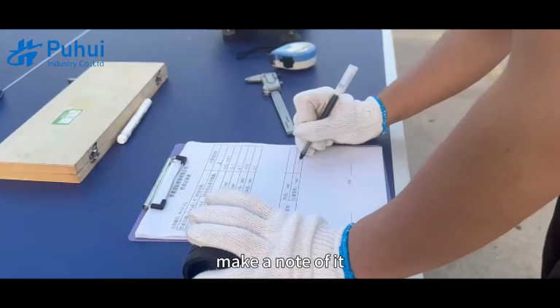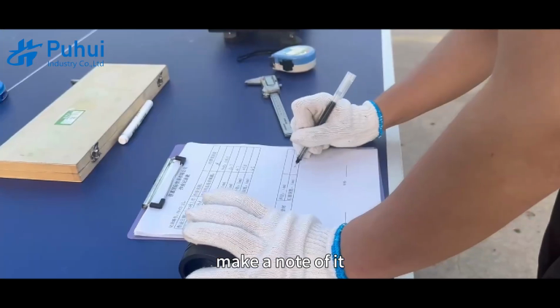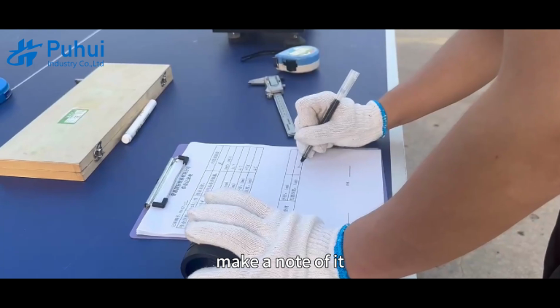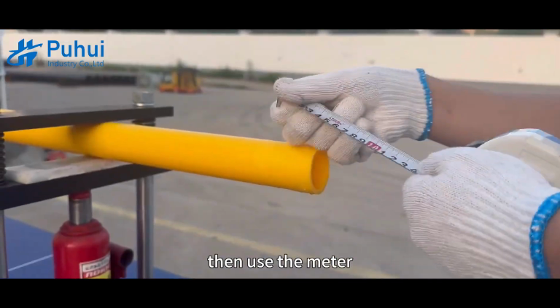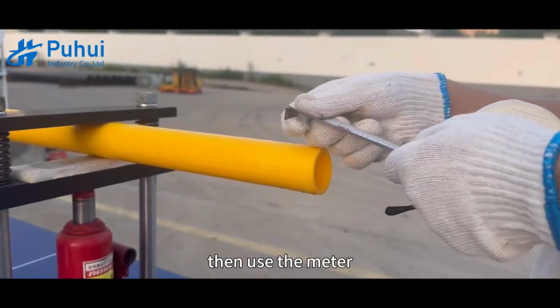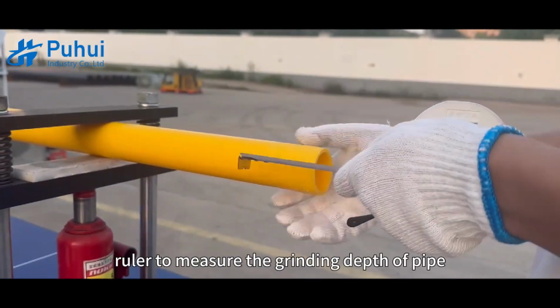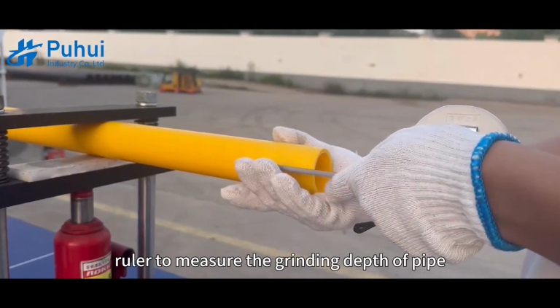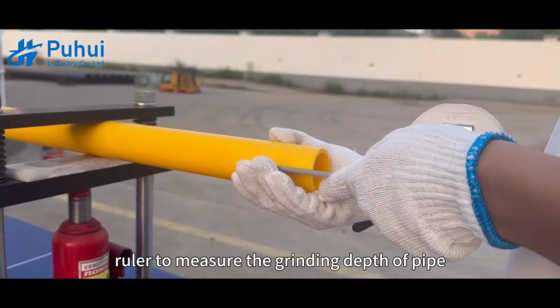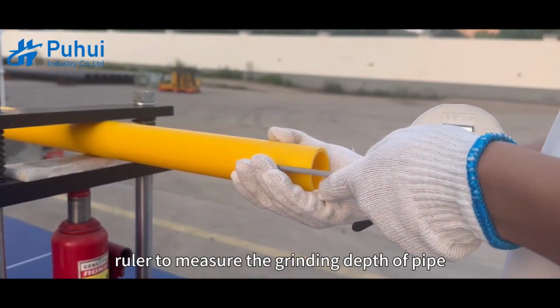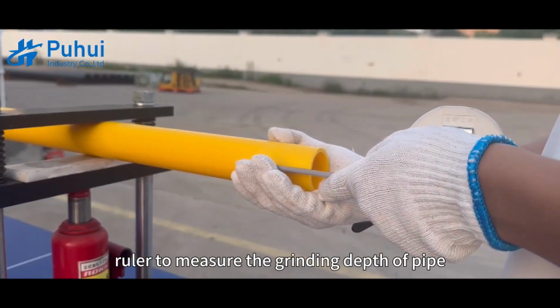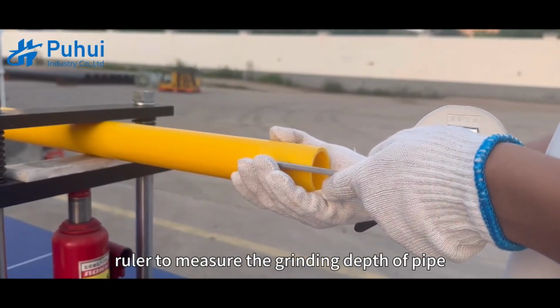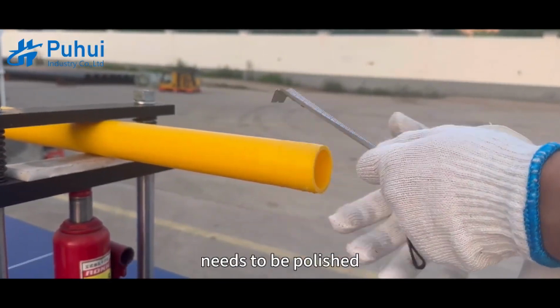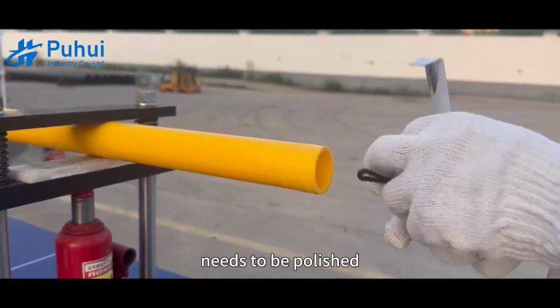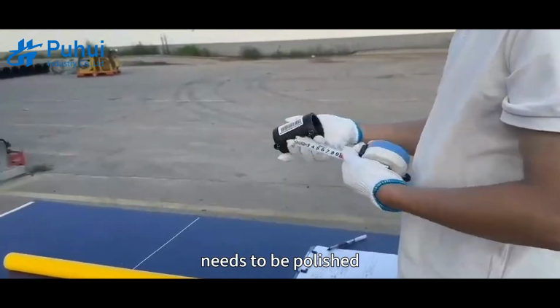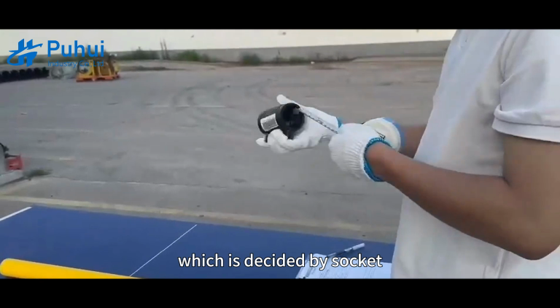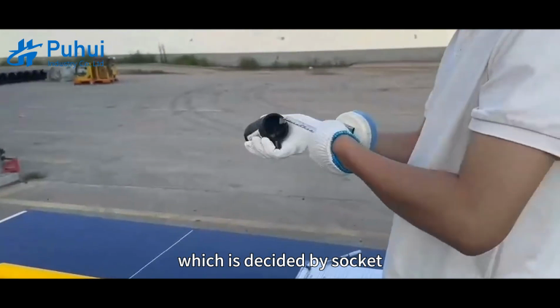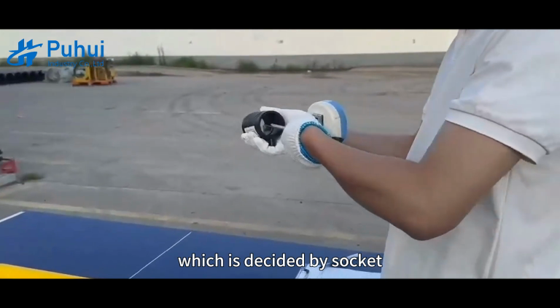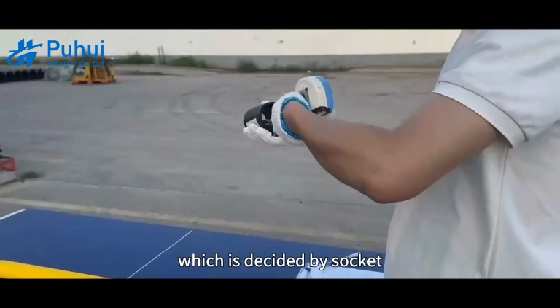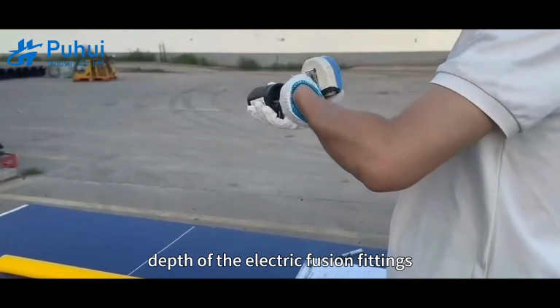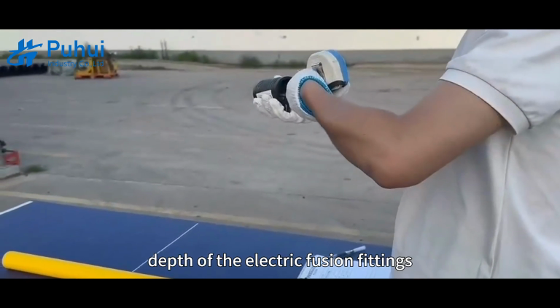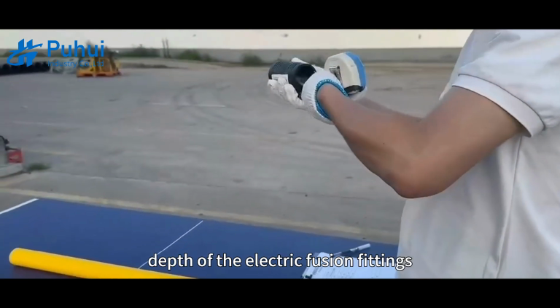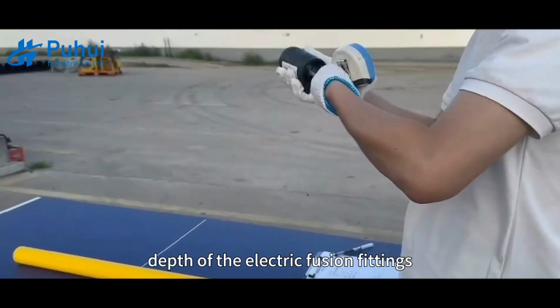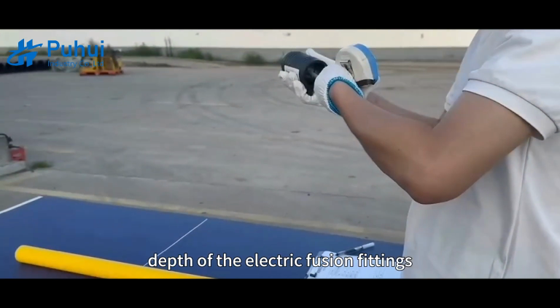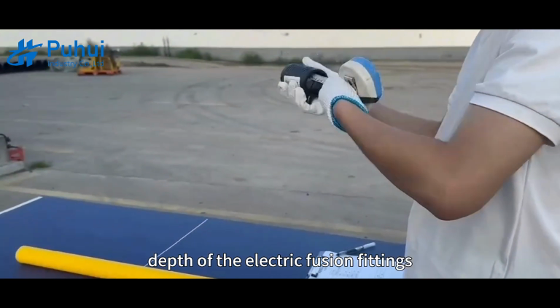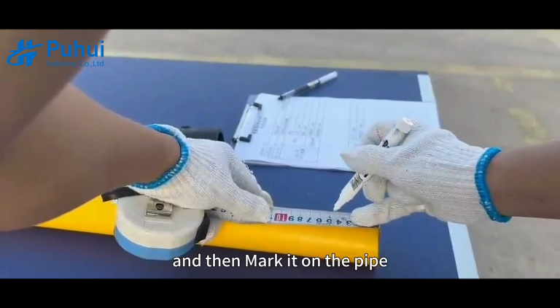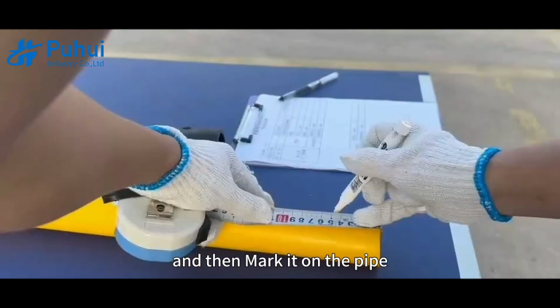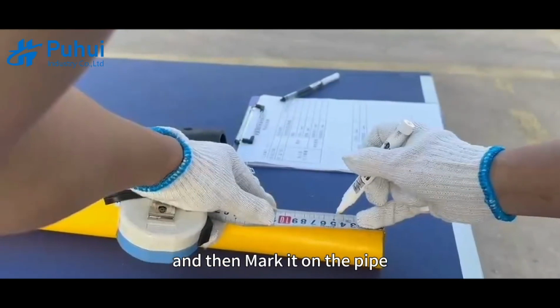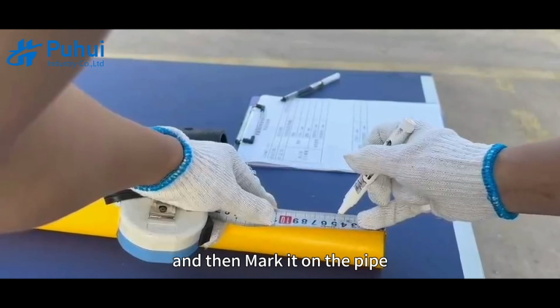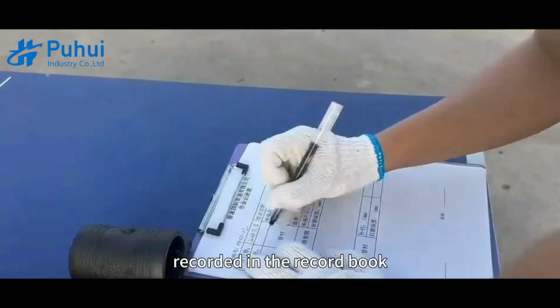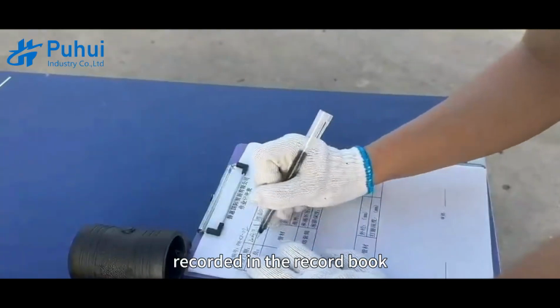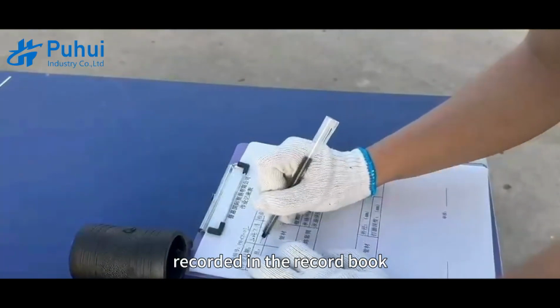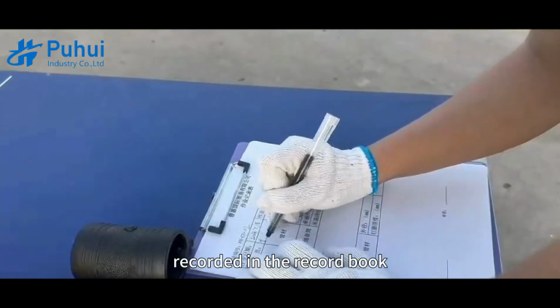Check the outside diameter of the pipe with the pie ruler and vernier calipers, and make a note of it. Then use the meter ruler to measure the grinding depth the pipe needs to be polished, which is decided by the socket depth of the electric fusion fittings, and then mark it on the pipe and record it in the record book.